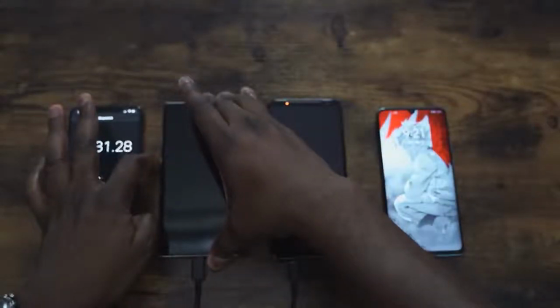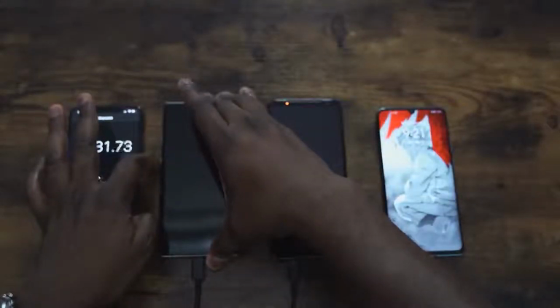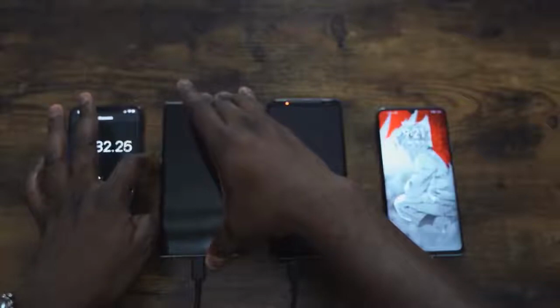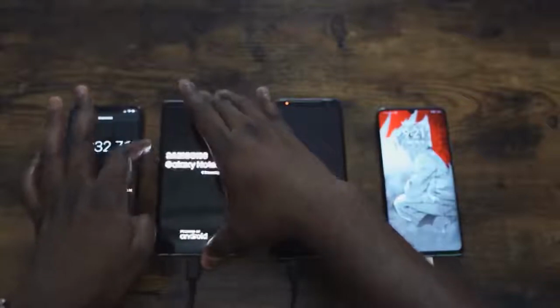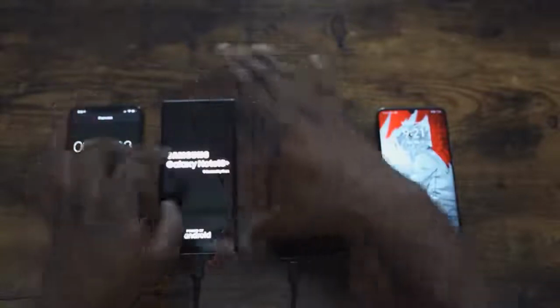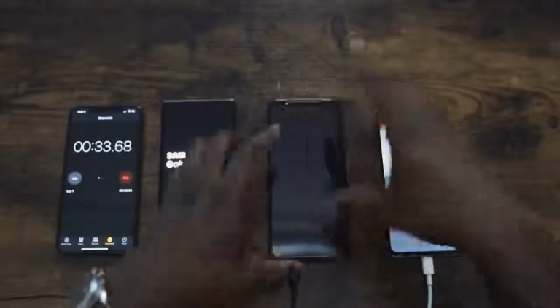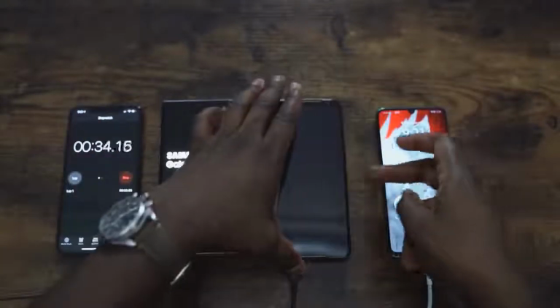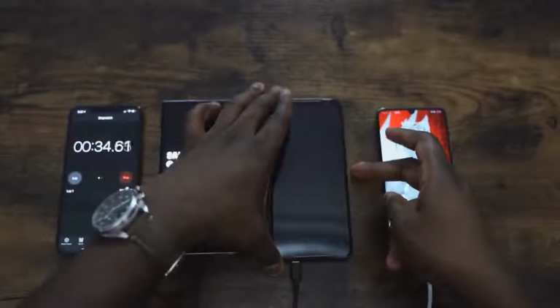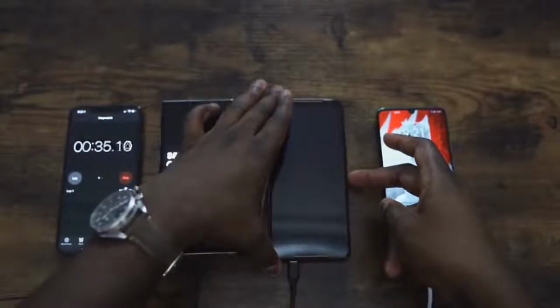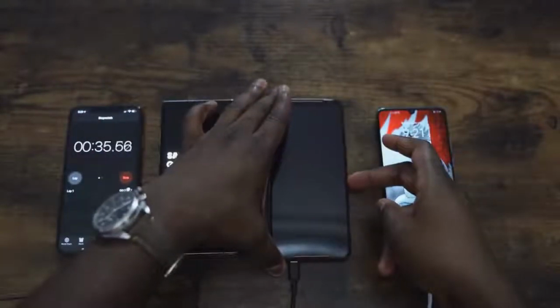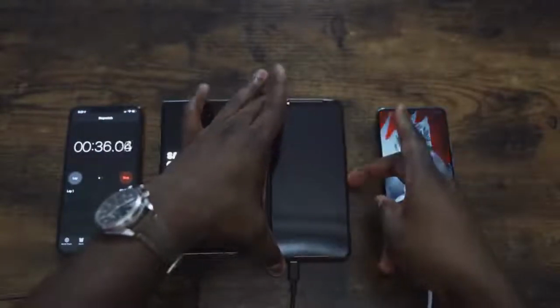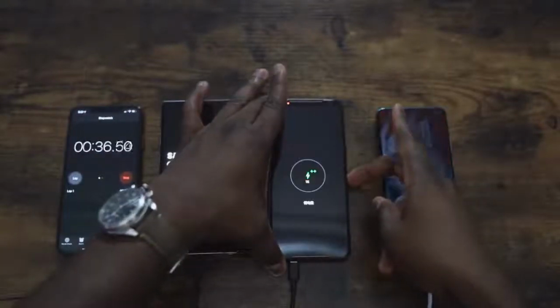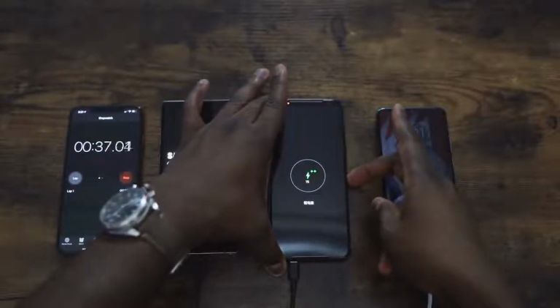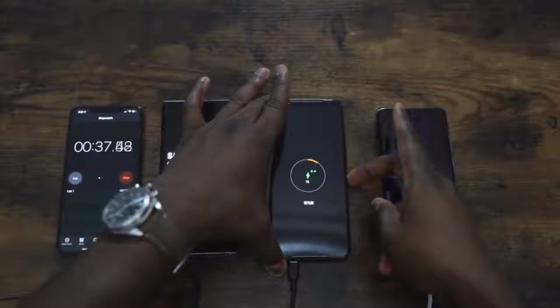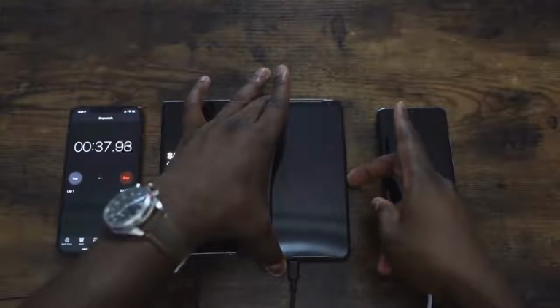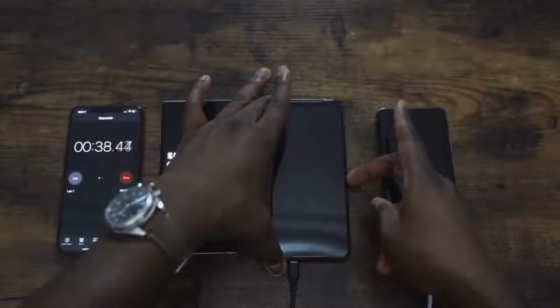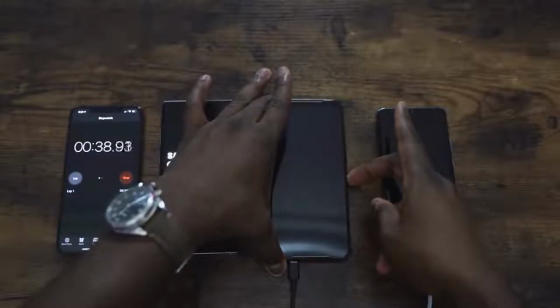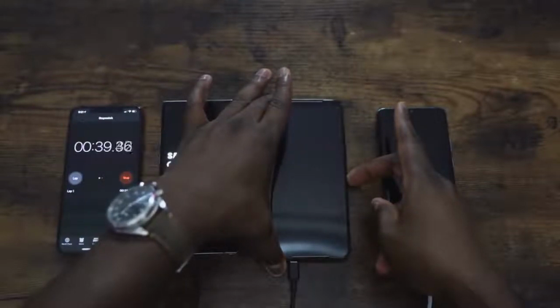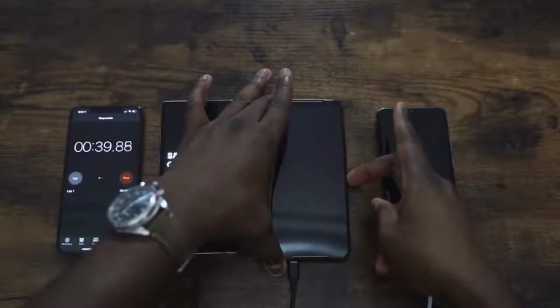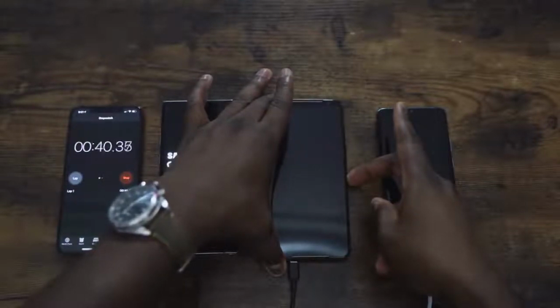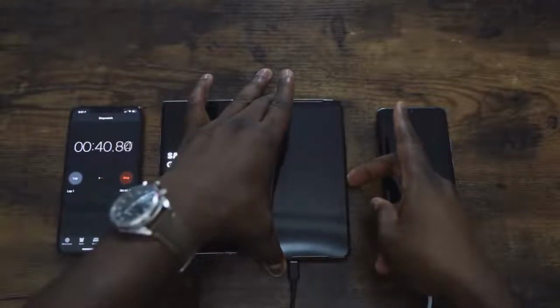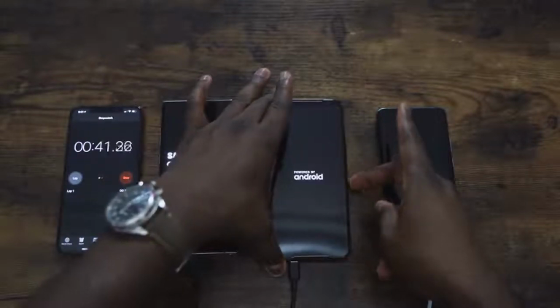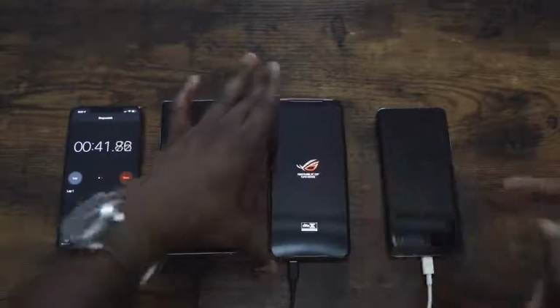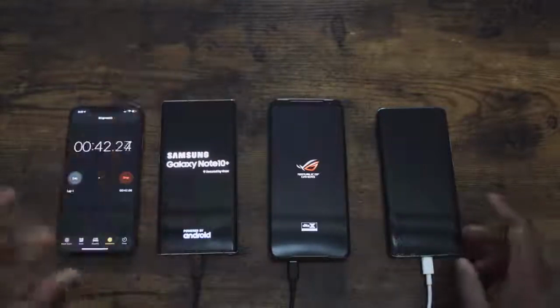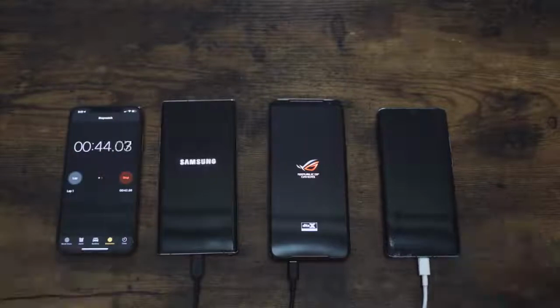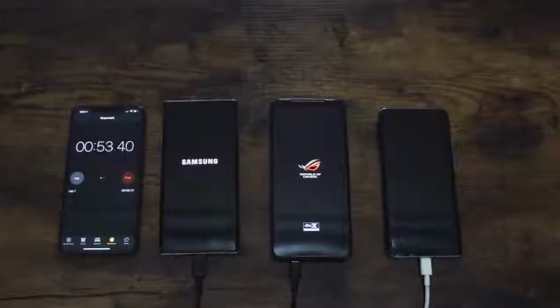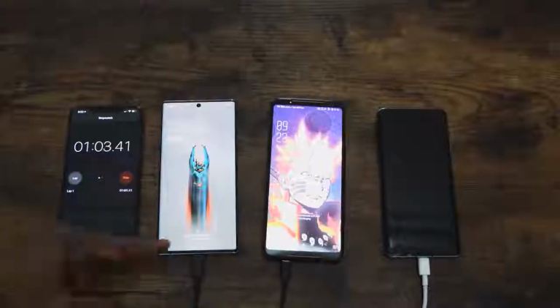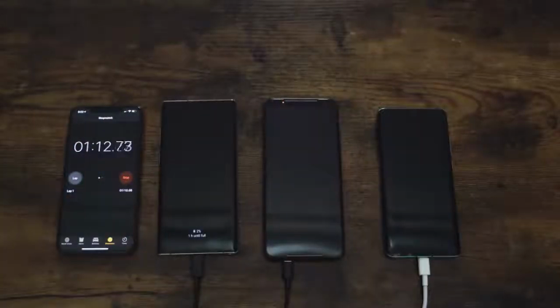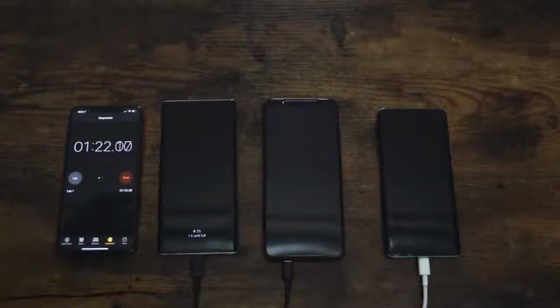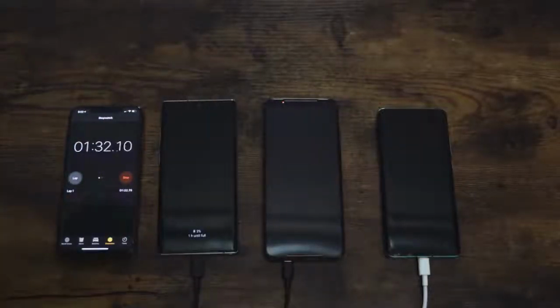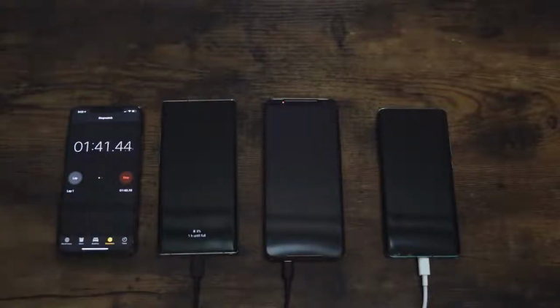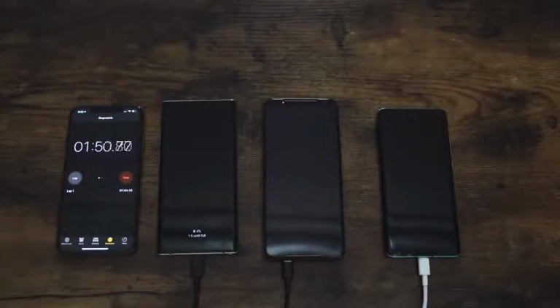Now some of you might be wondering why the ROG Phone 2 is included. I want to see how long it takes to charge that 6,000 milliamp battery. It does come with a 30 watt charger, so hopefully that is fast enough, but that's a chunkier battery. We're going to speed through some of this.